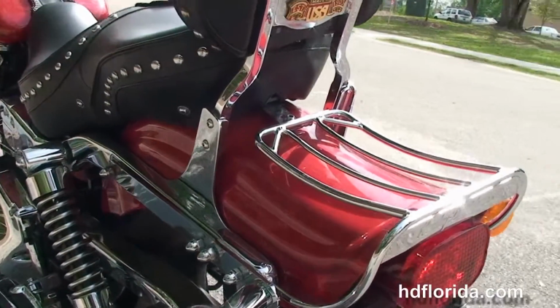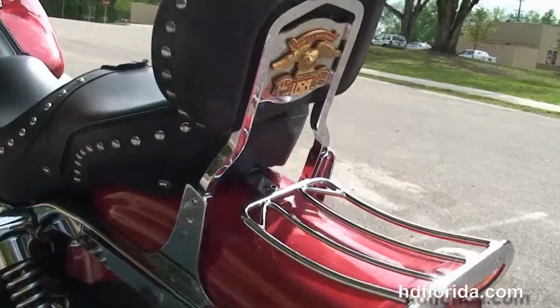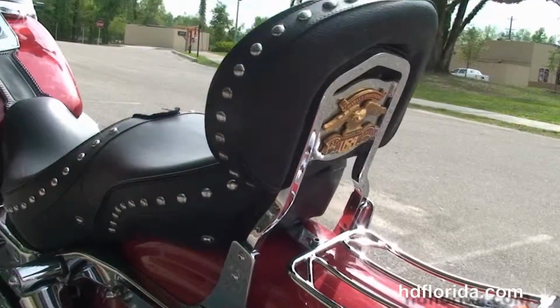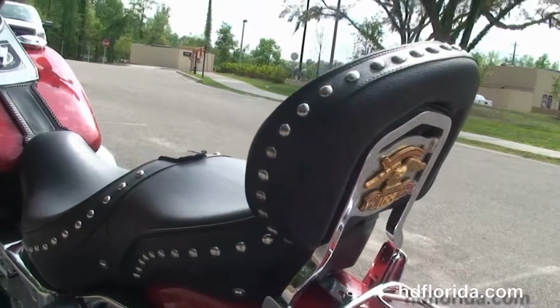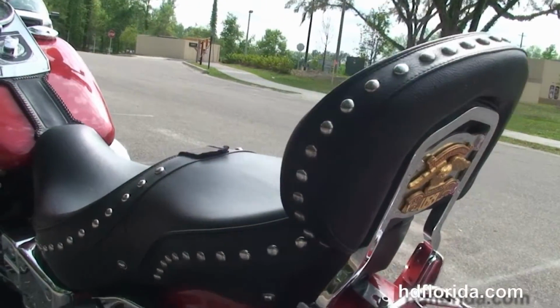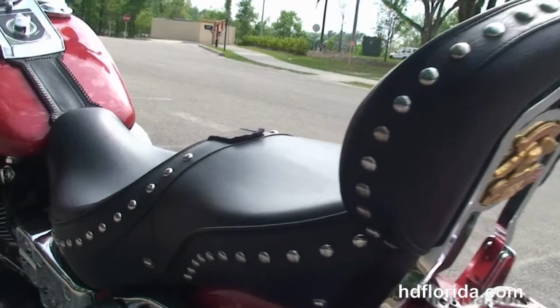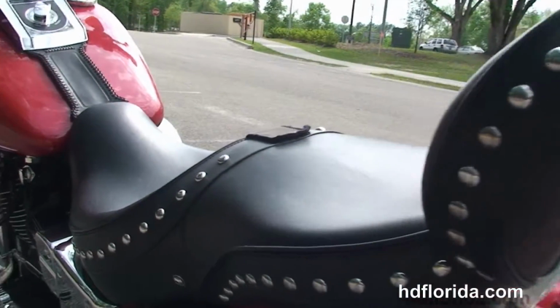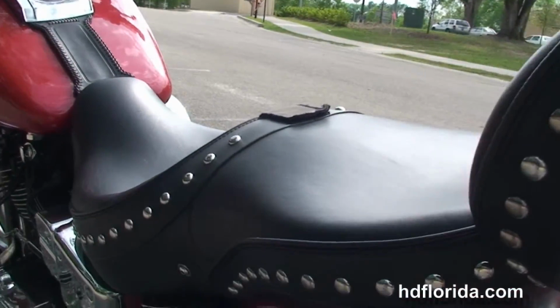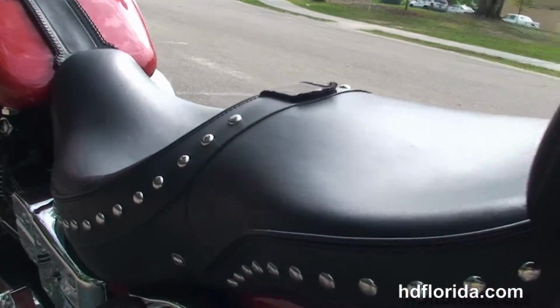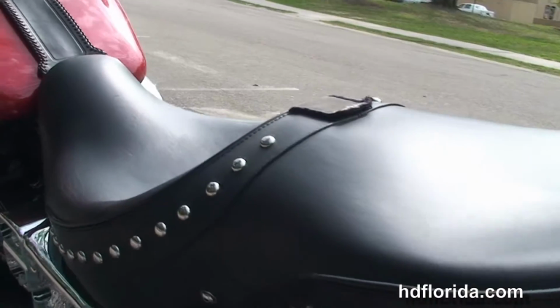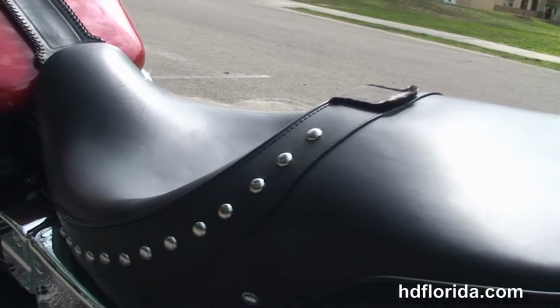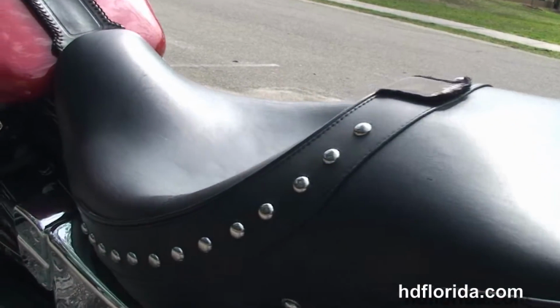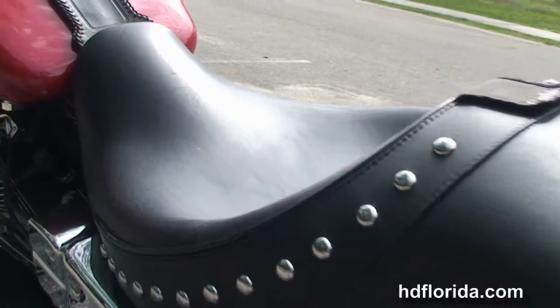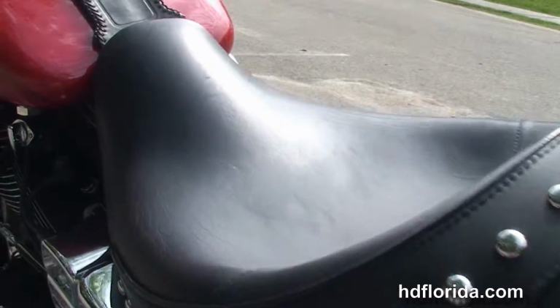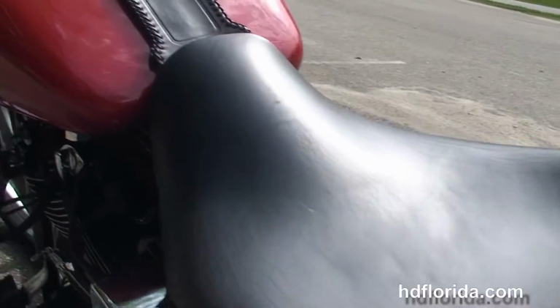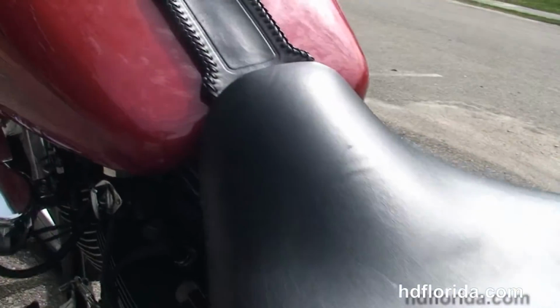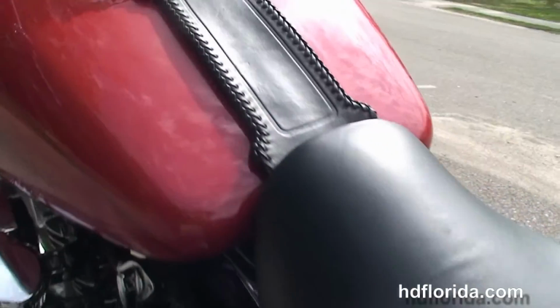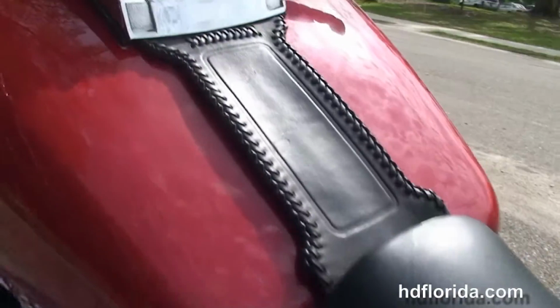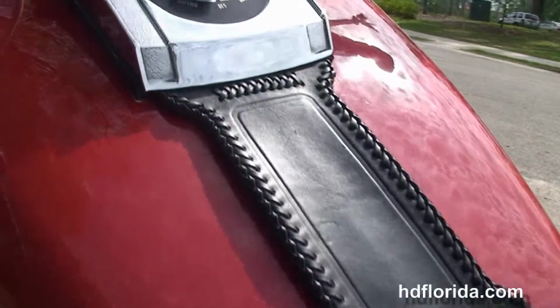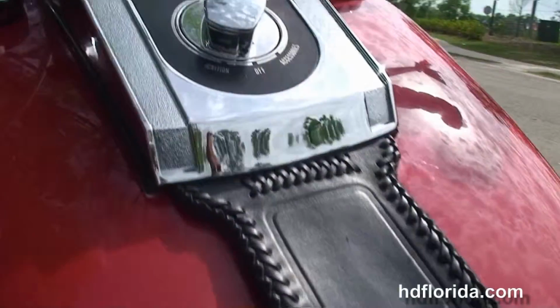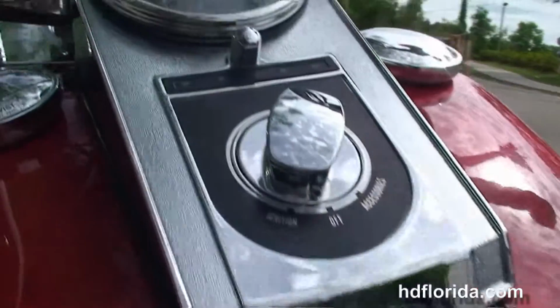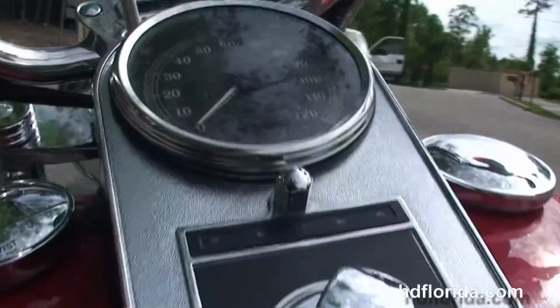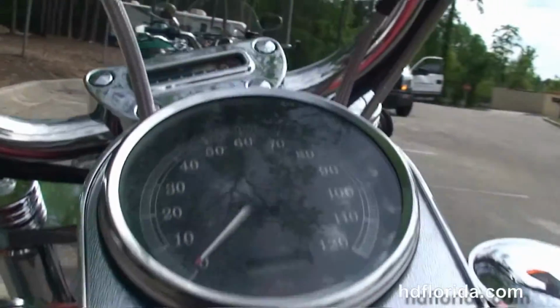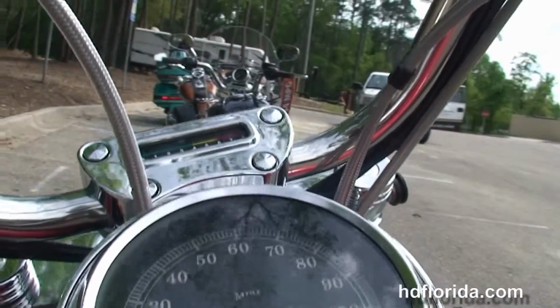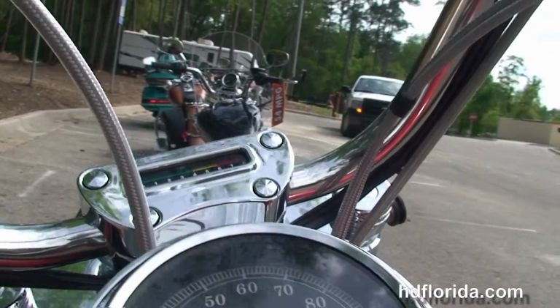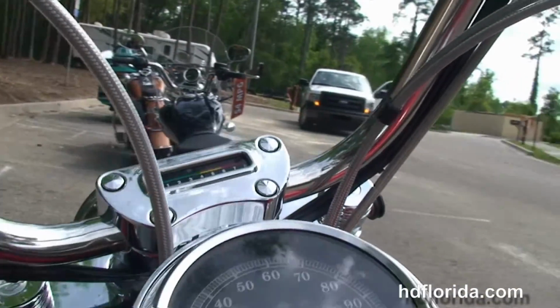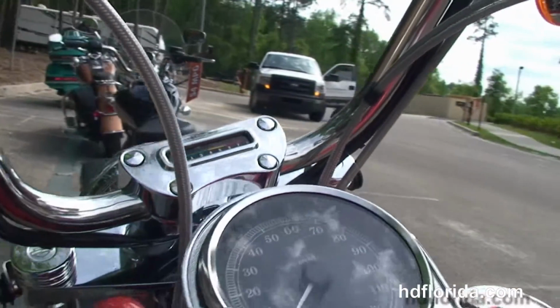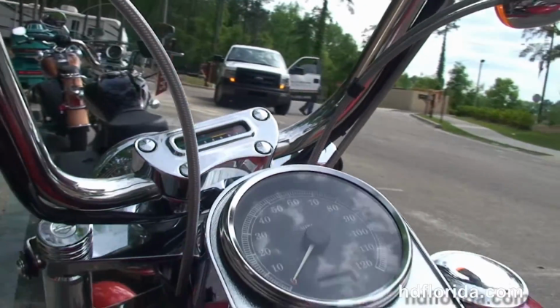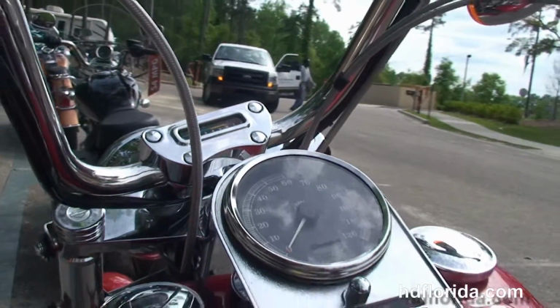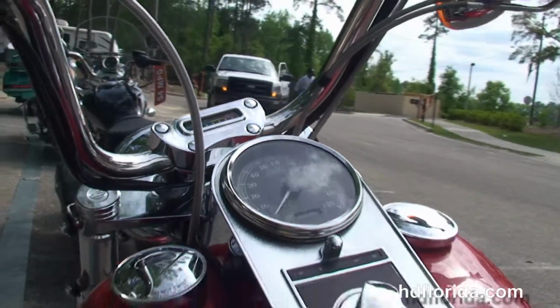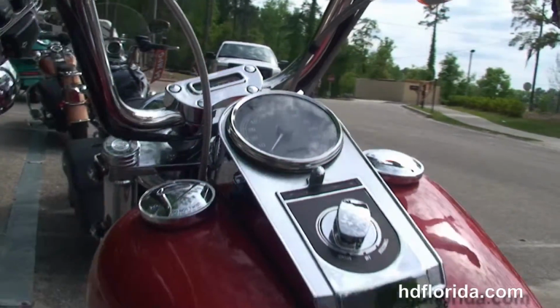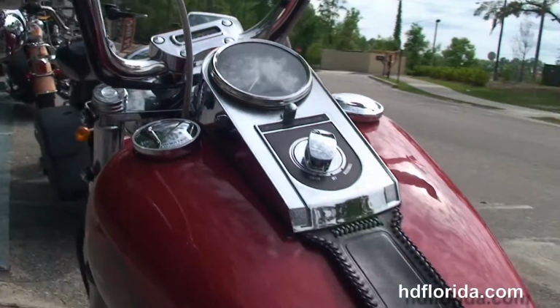It's also got the upgraded Corbin 2-up studded seat, chrome and leather tank trim, Mini-Ape bars out front with the upgraded ISO grips, switch housings, and chrome mirrors with integrated turn signals.